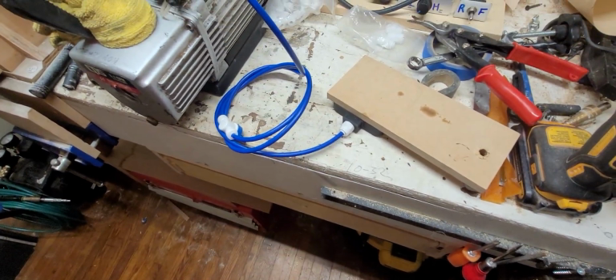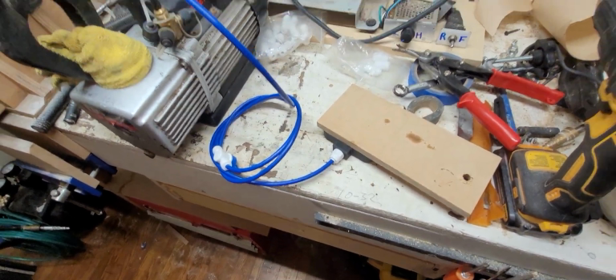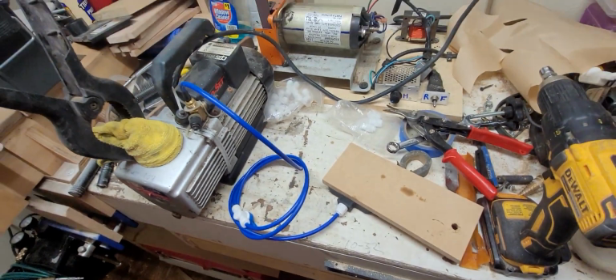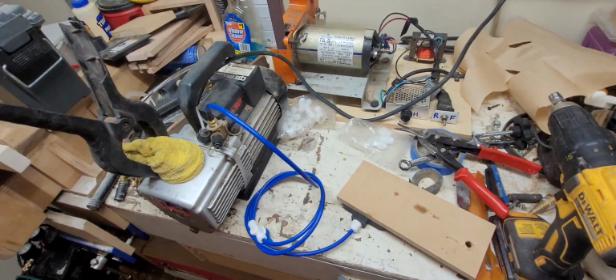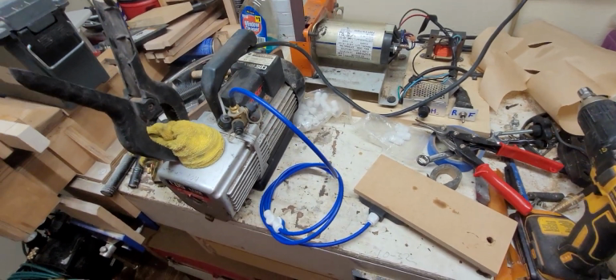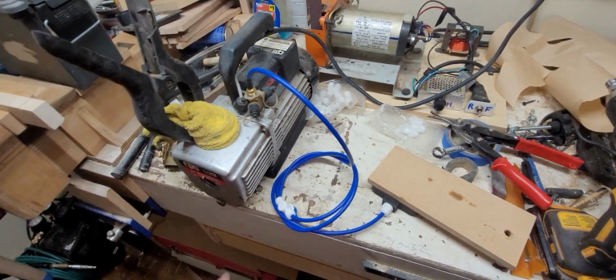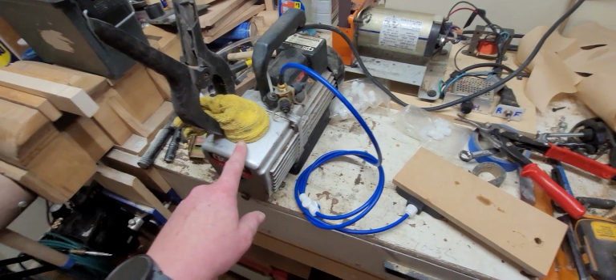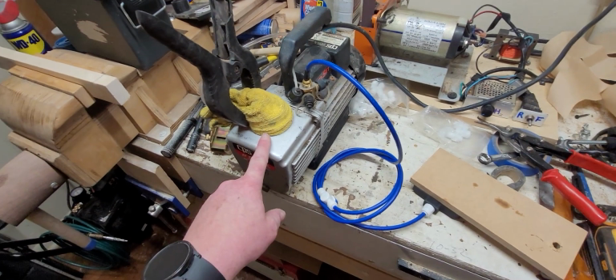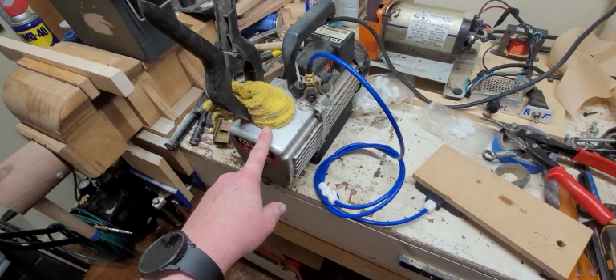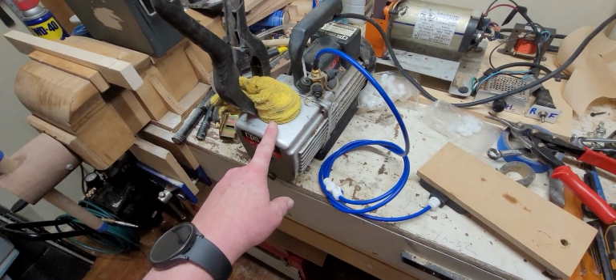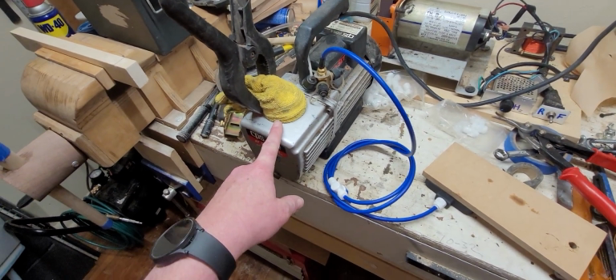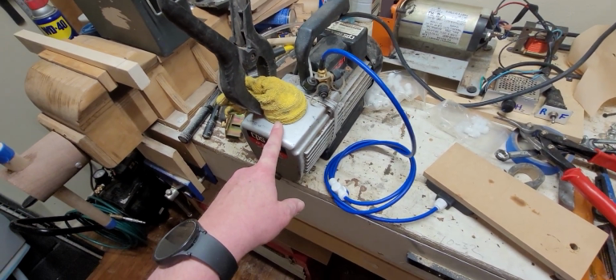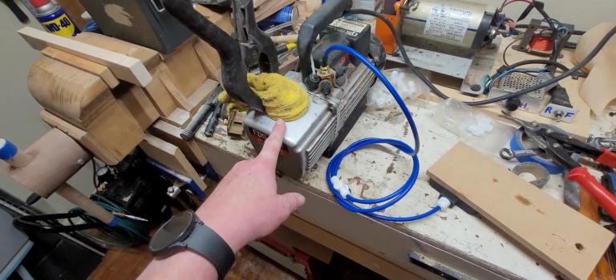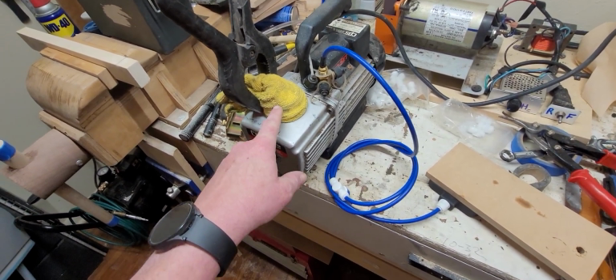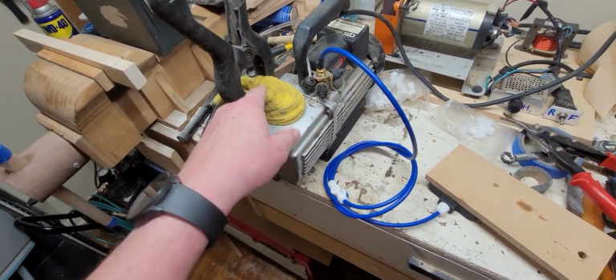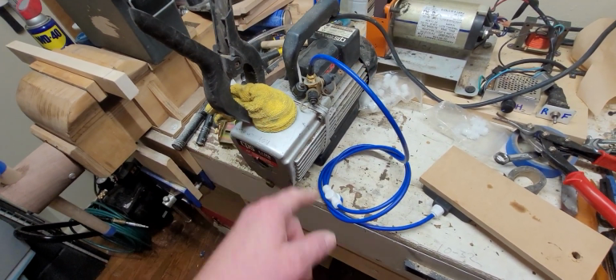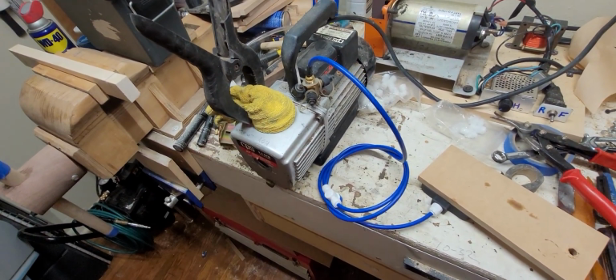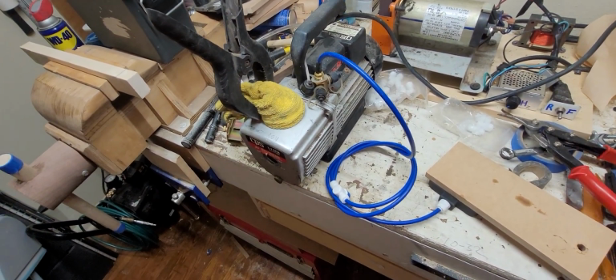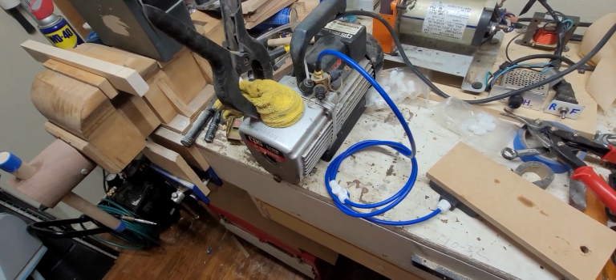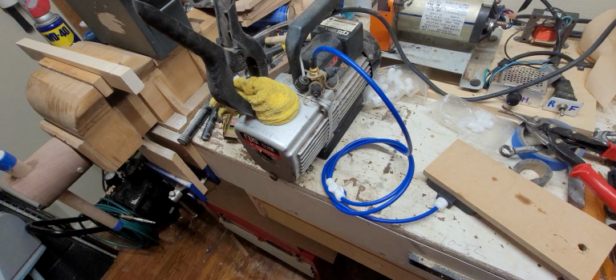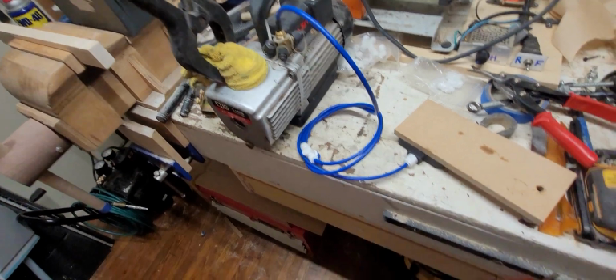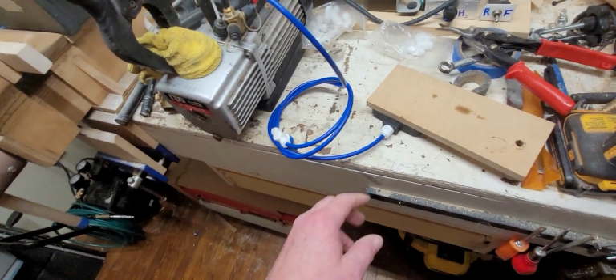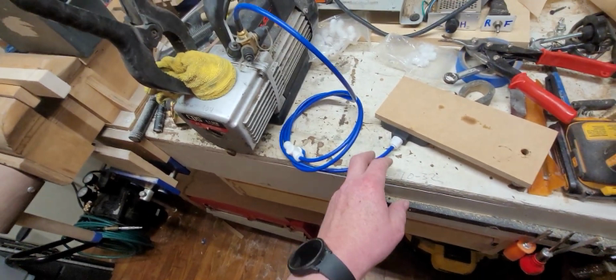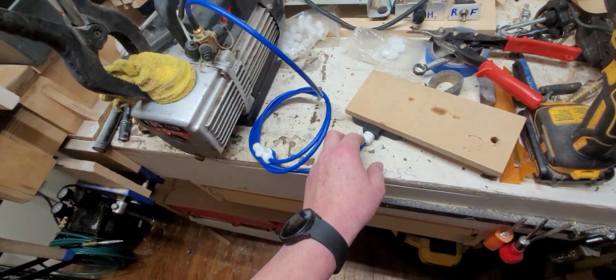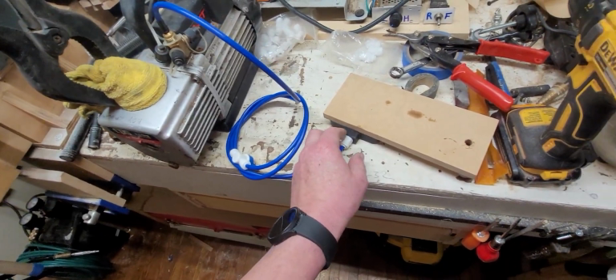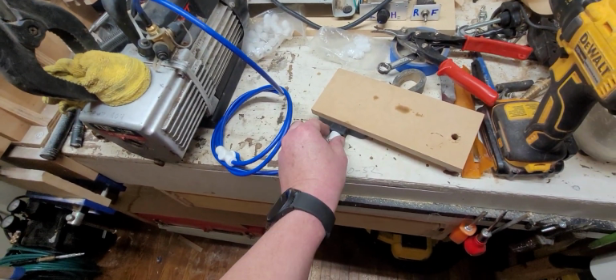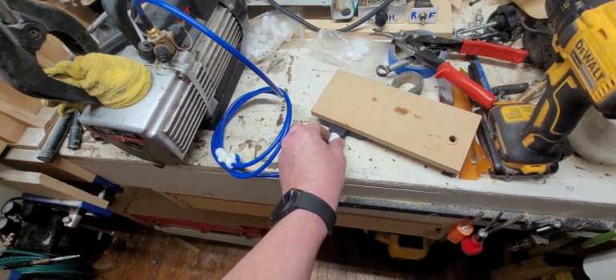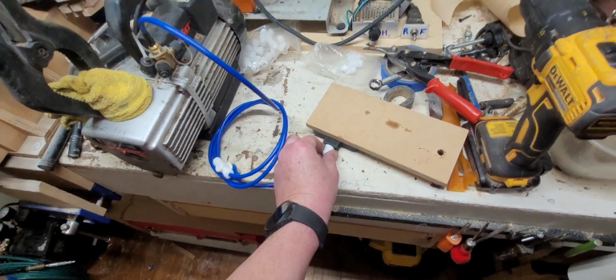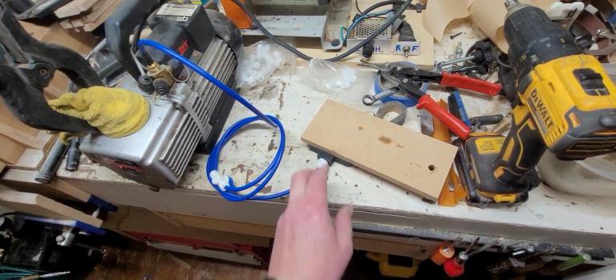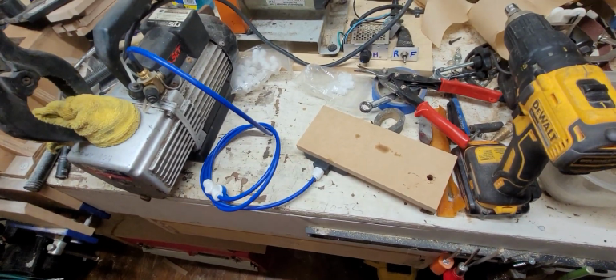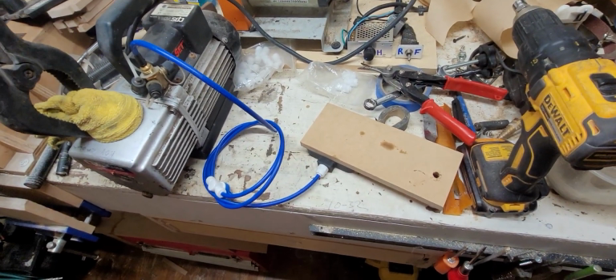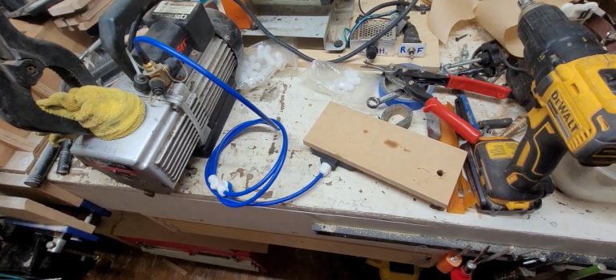Vacuum pumps squirt air and oil fumes out, so that rag just kind of quiets it down and keeps the oil at a minimum. I thought it was pretty cool.